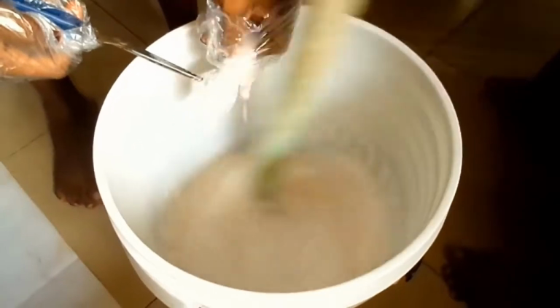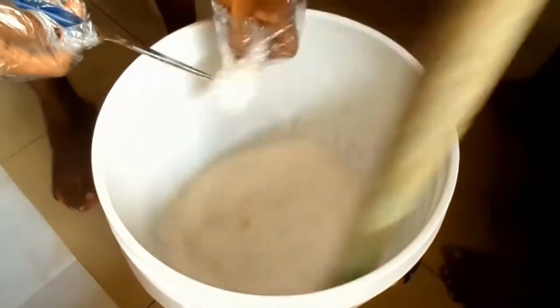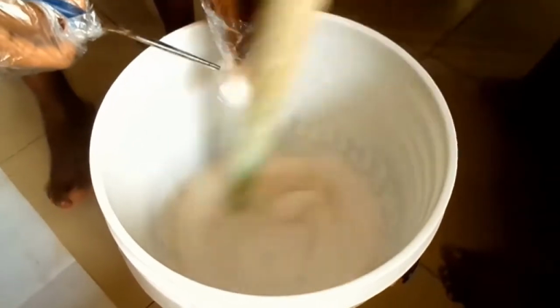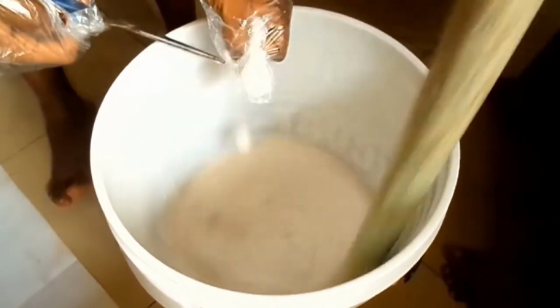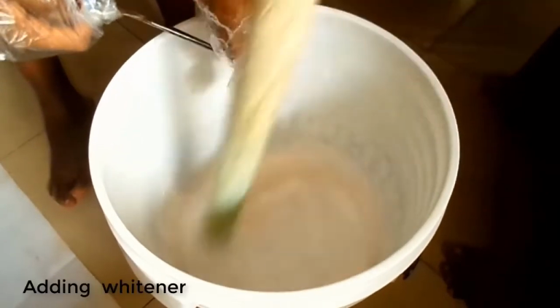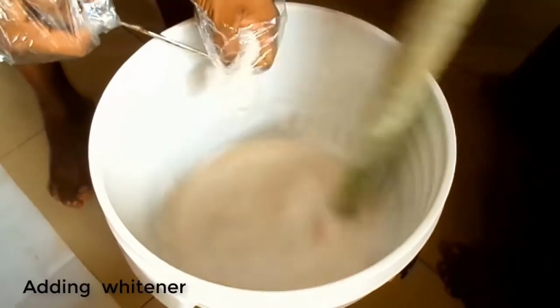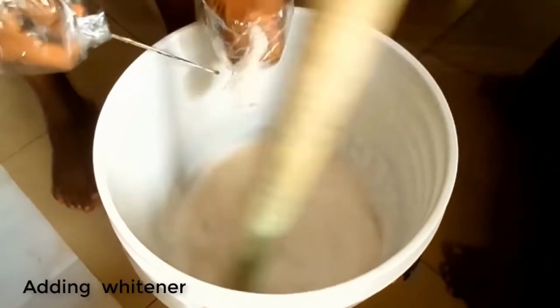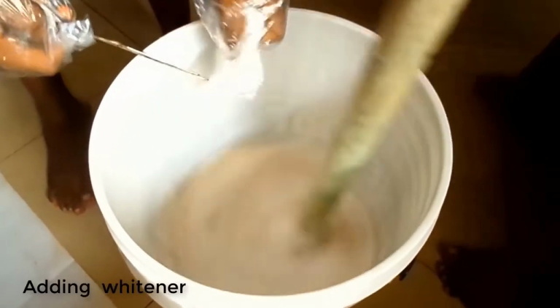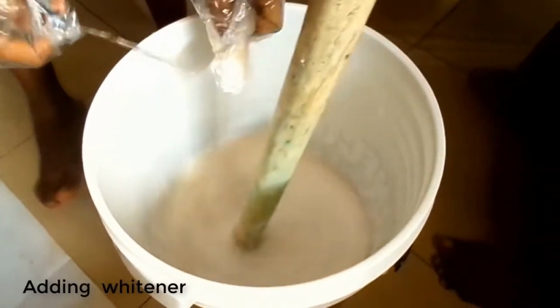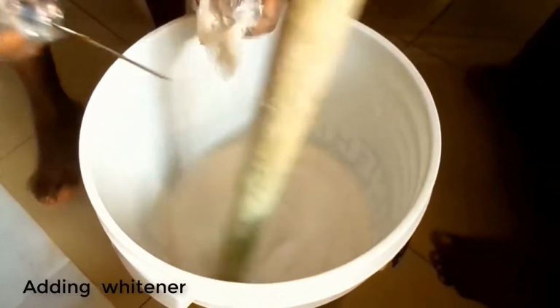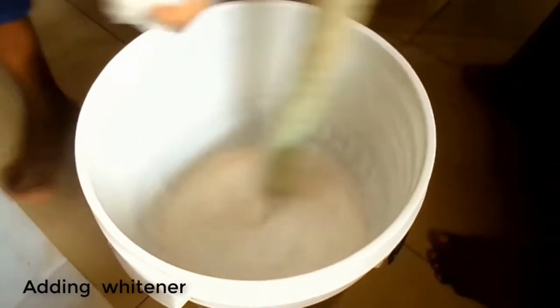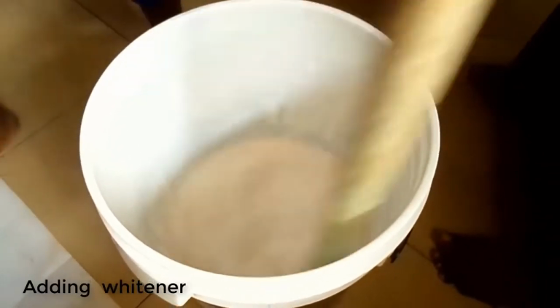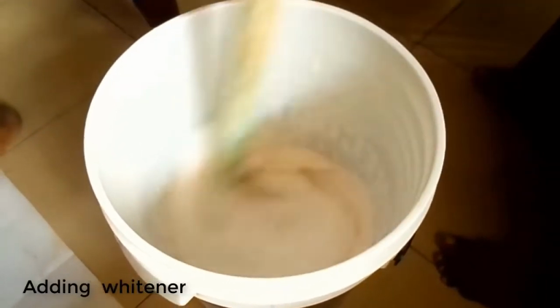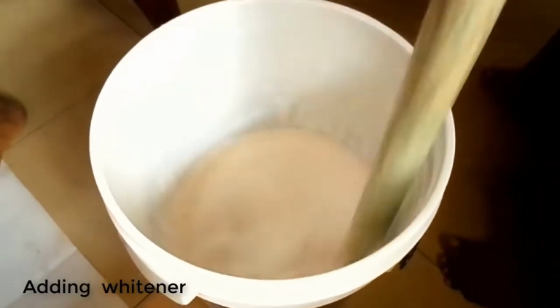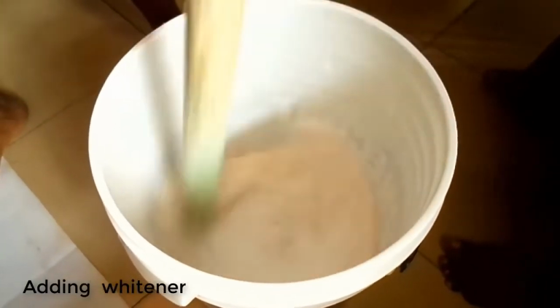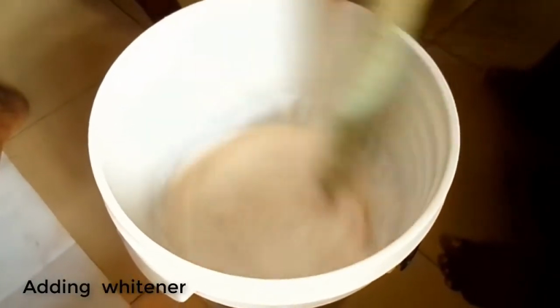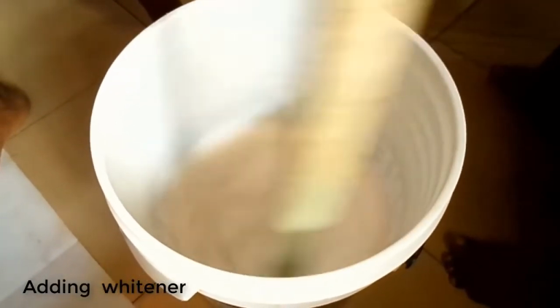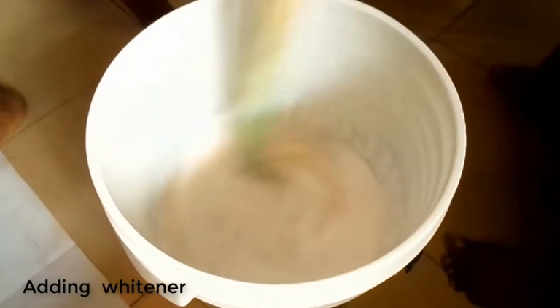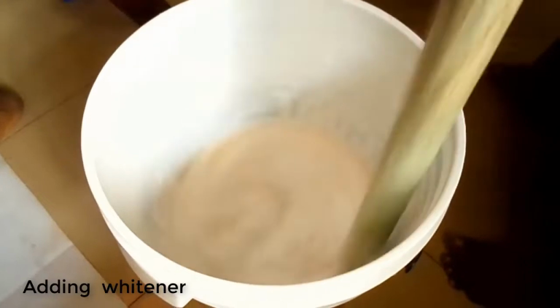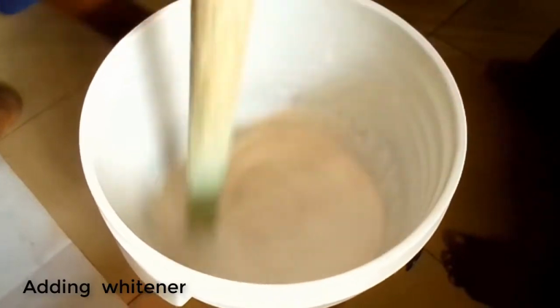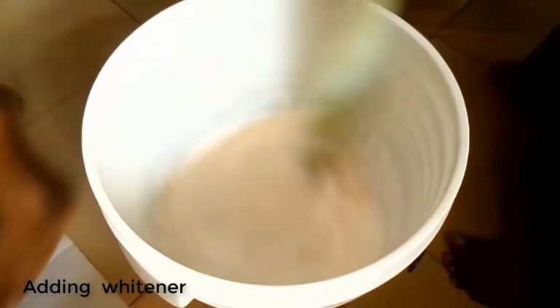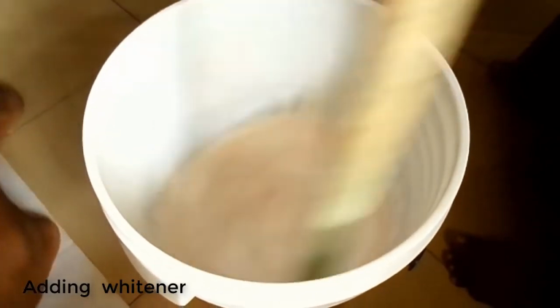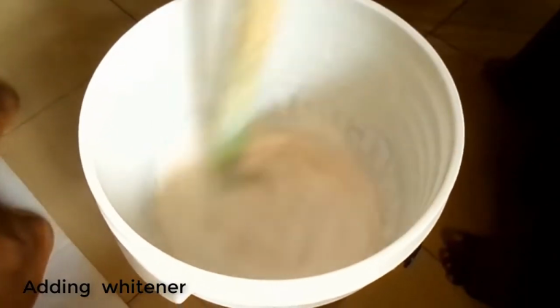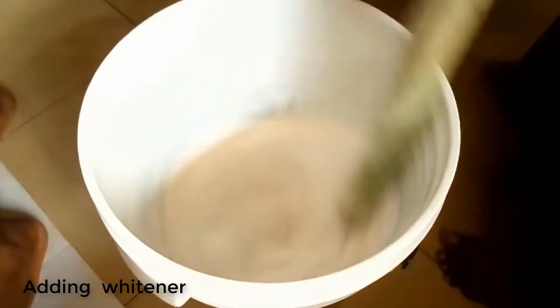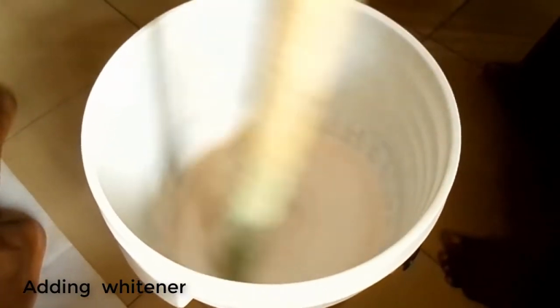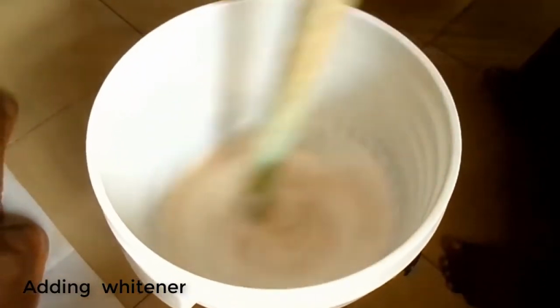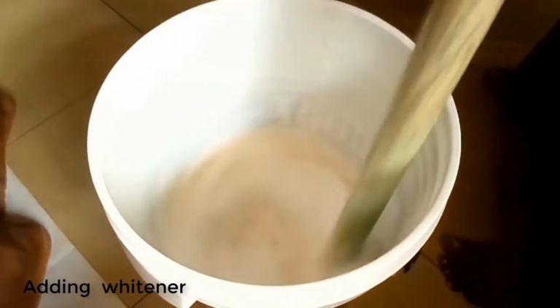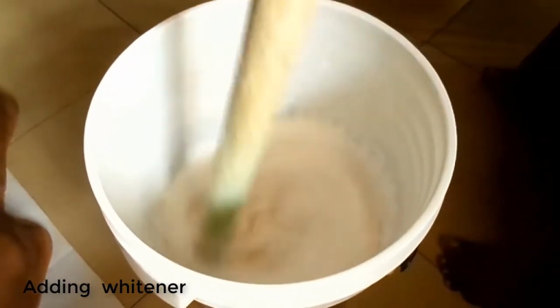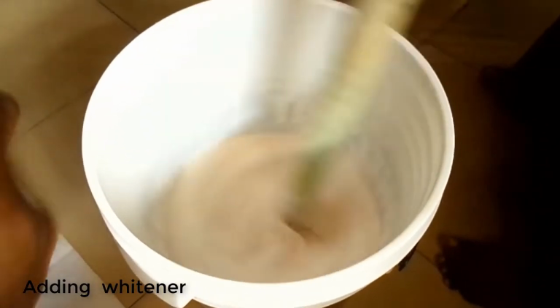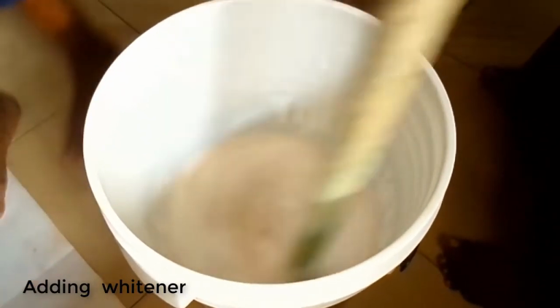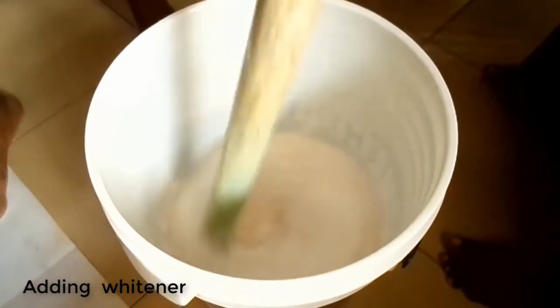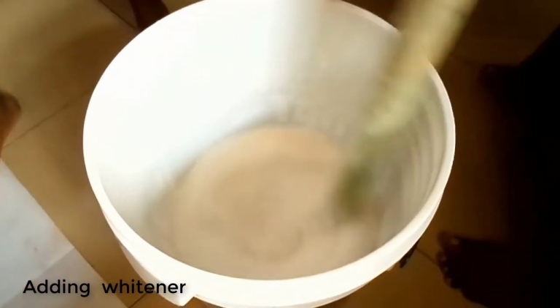Now we are adding the whitener, which is the last chemical we are adding to the preparation.